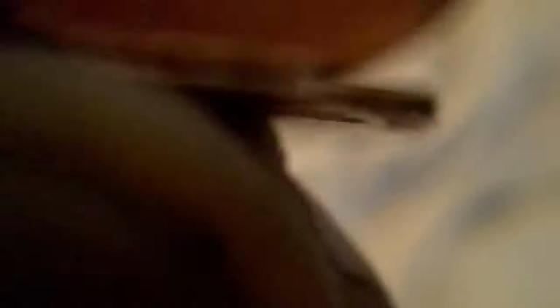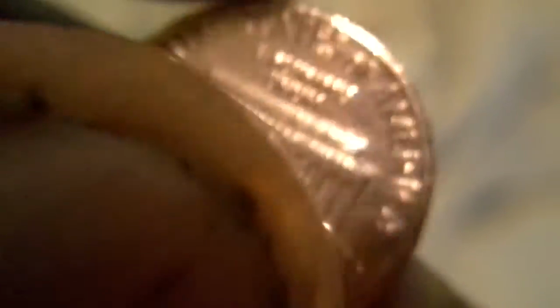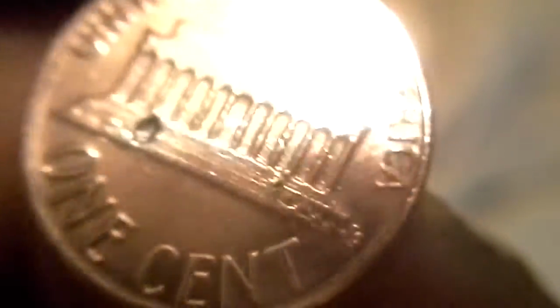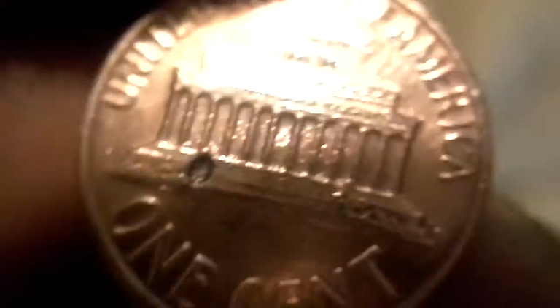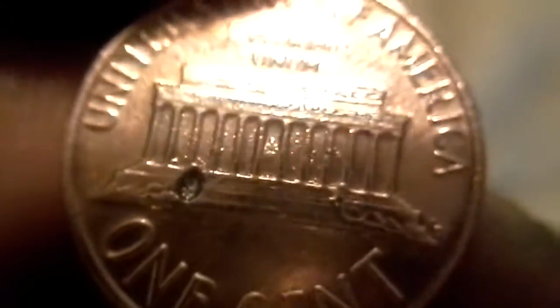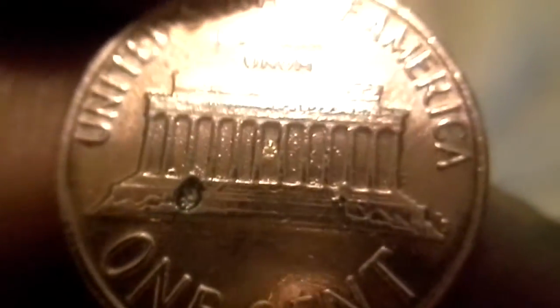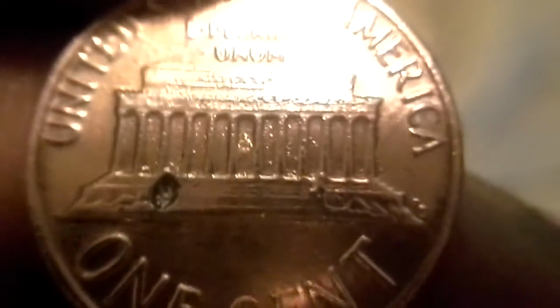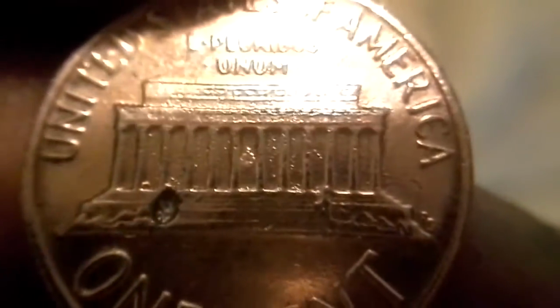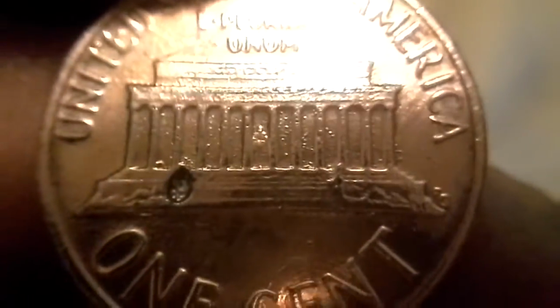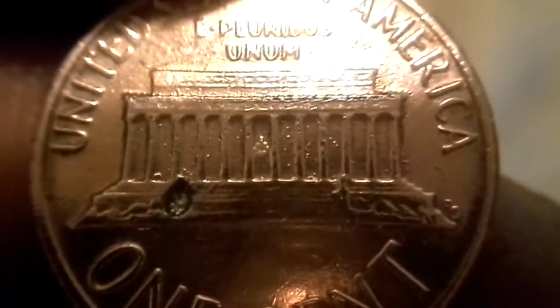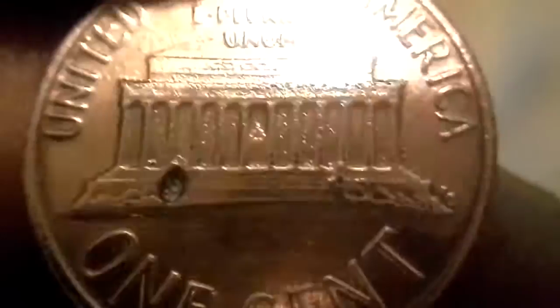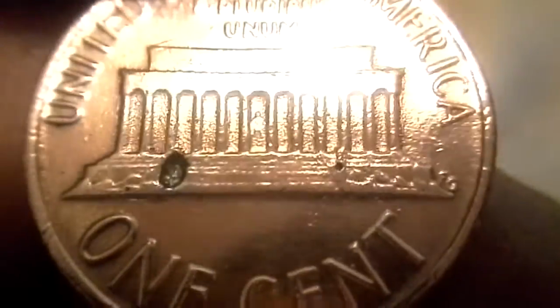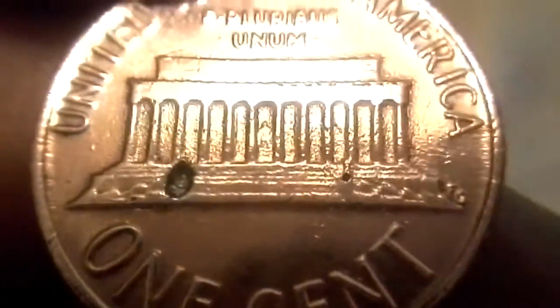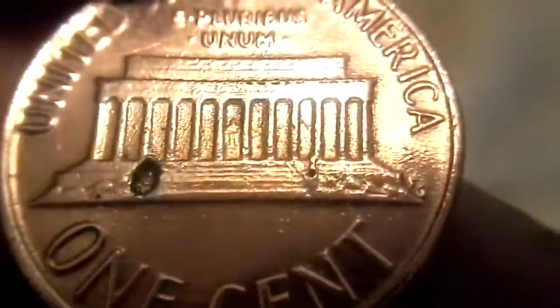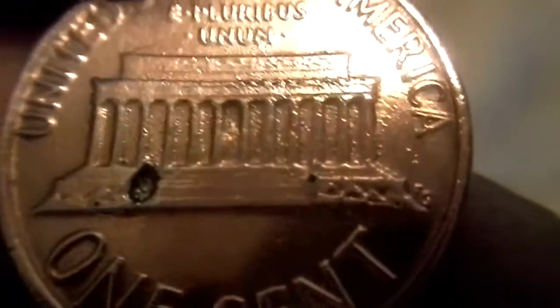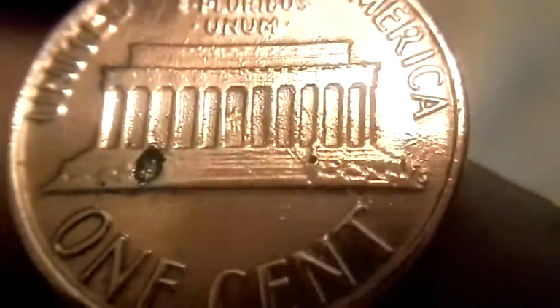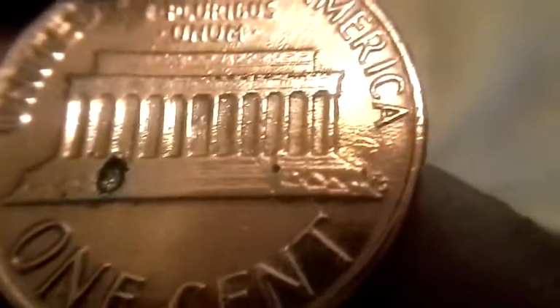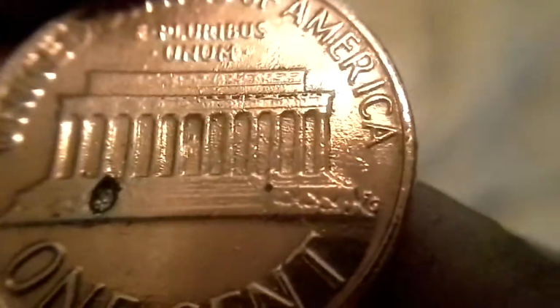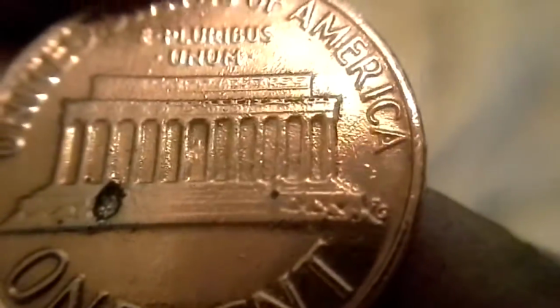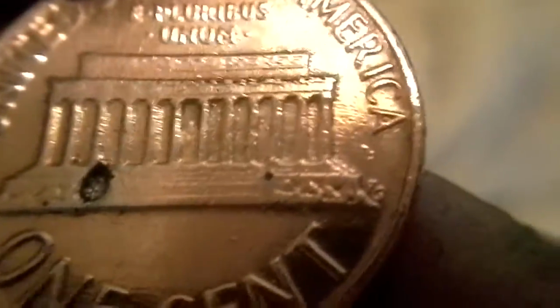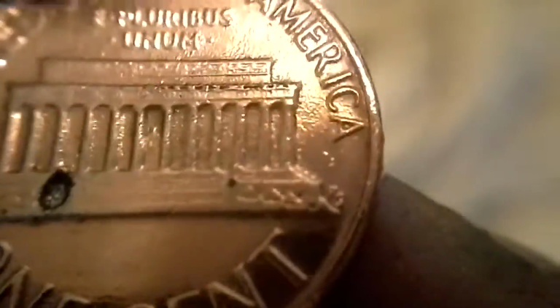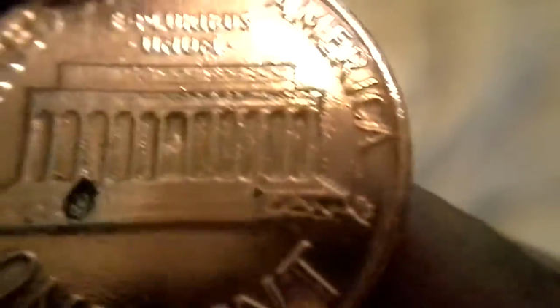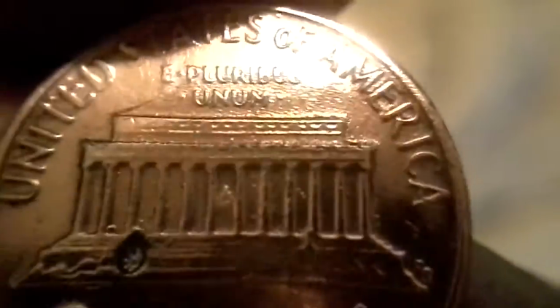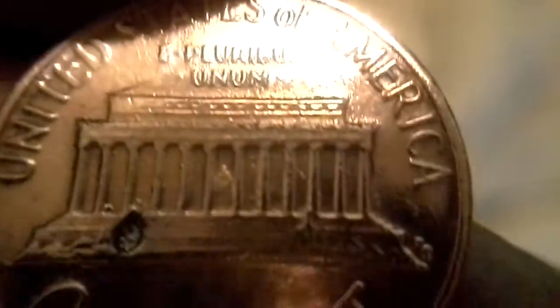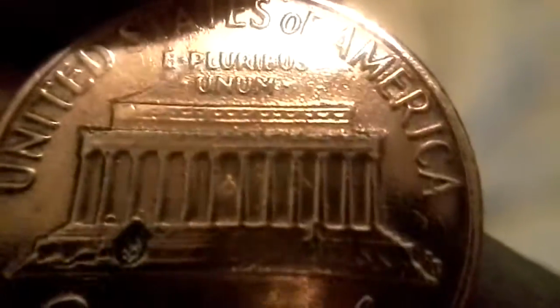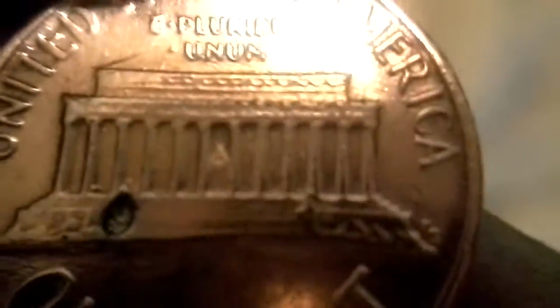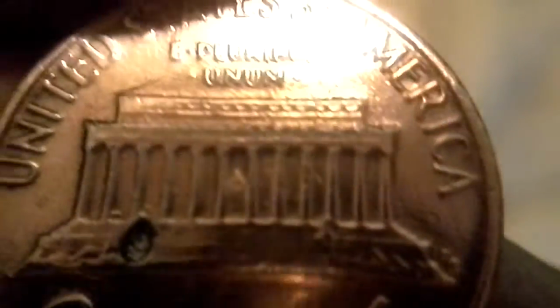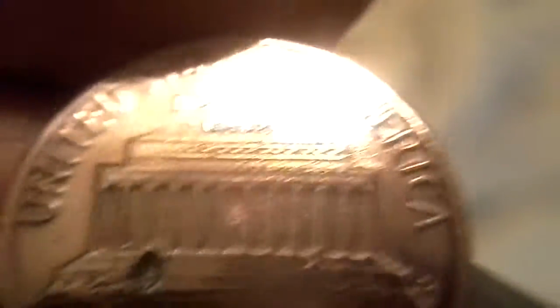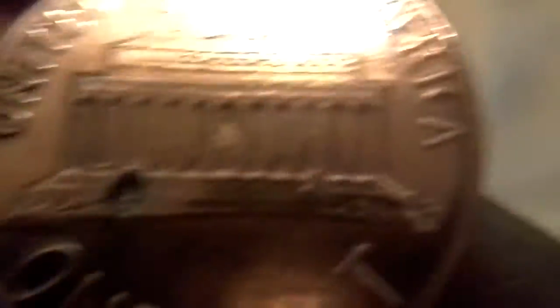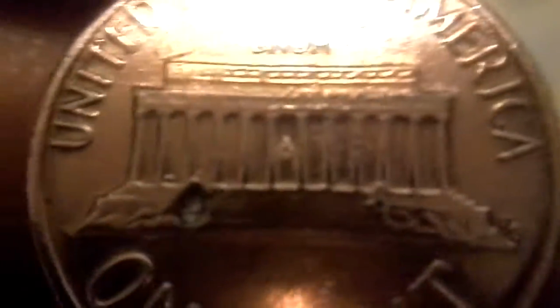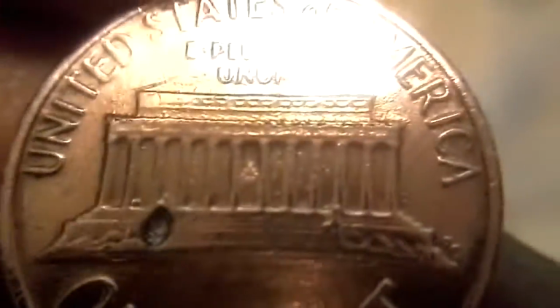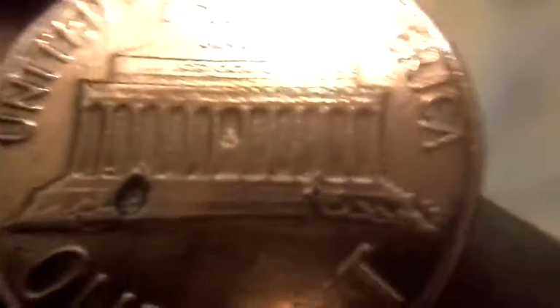Look at the back, too. Look at that — a hole right there, too. A hole right there. Something blew from the inside out or something. I don't know what the heck happened here. Air pocket or something. I don't know.